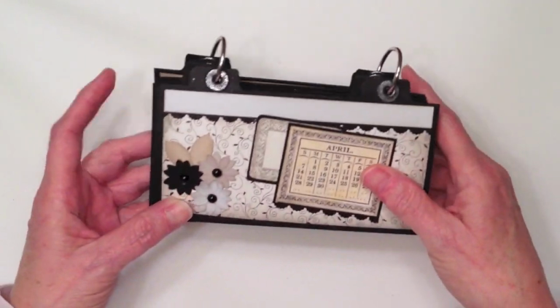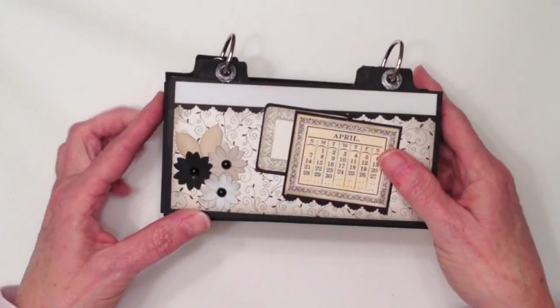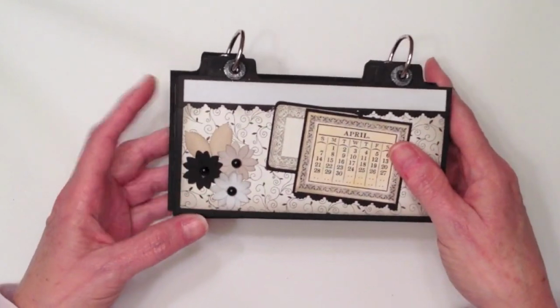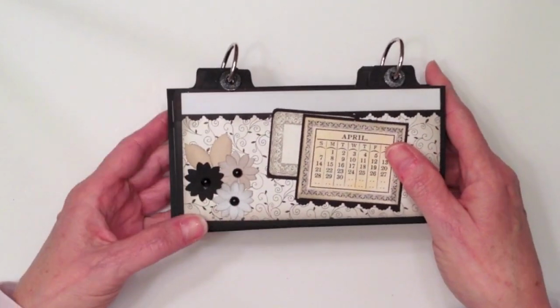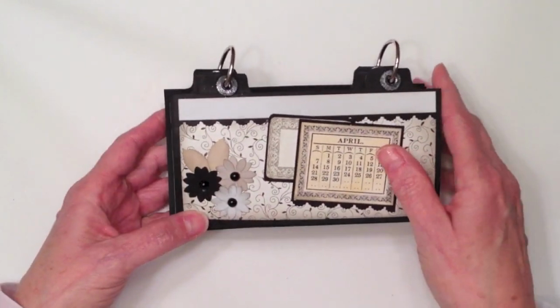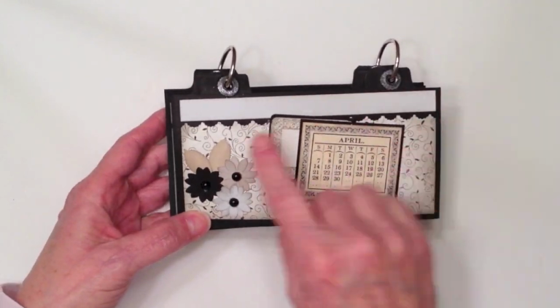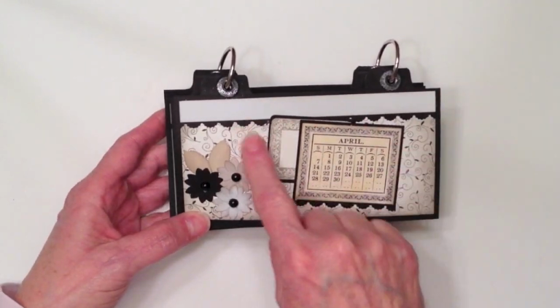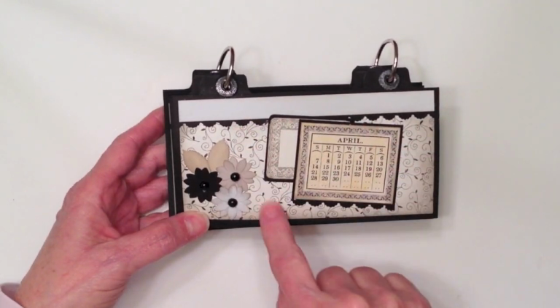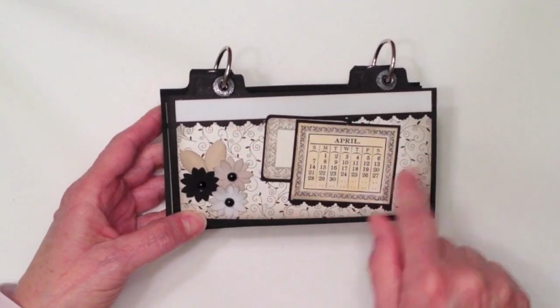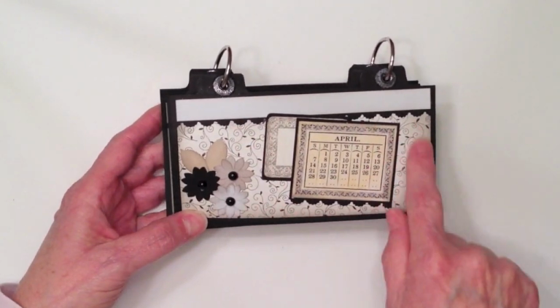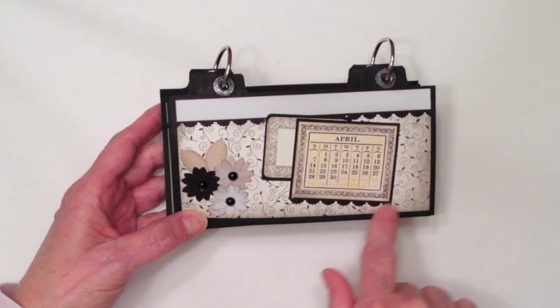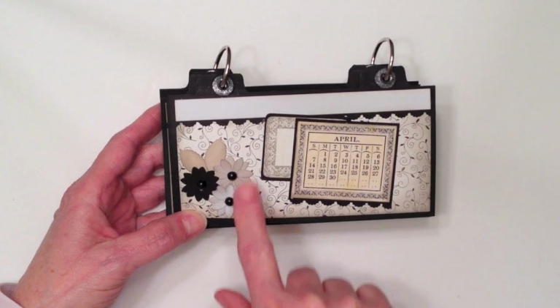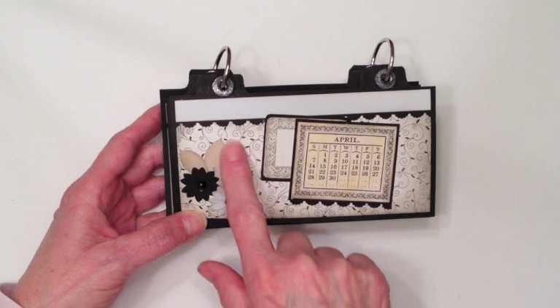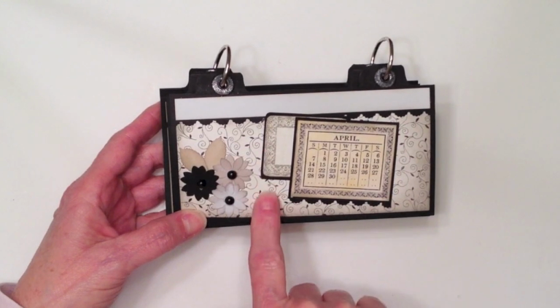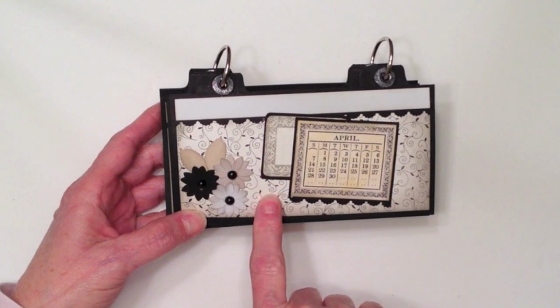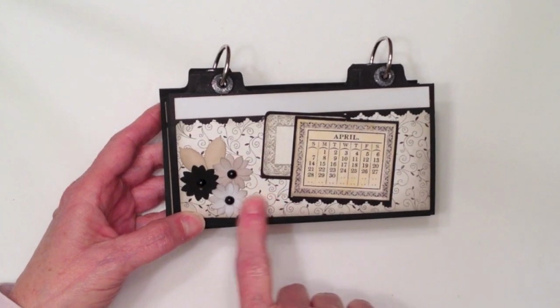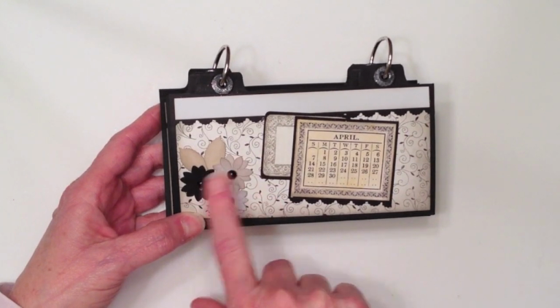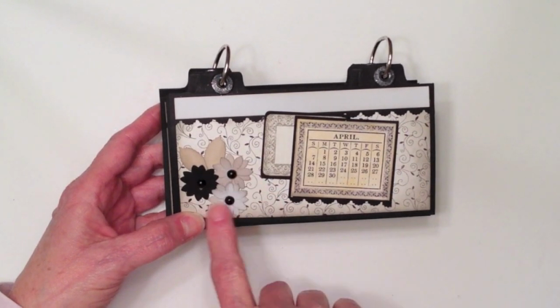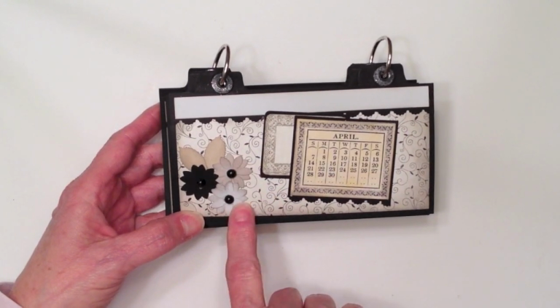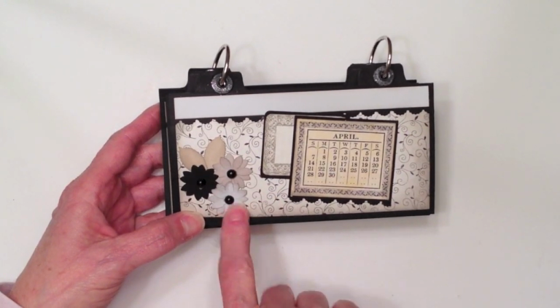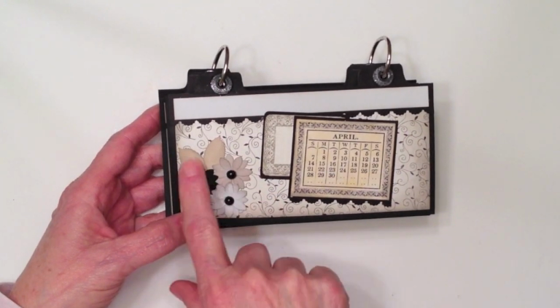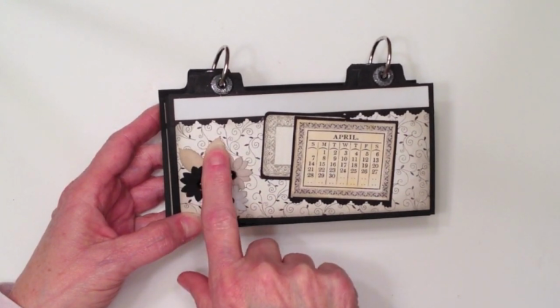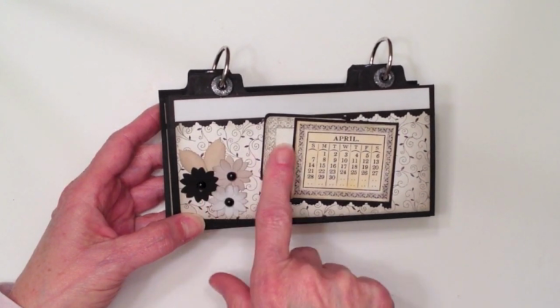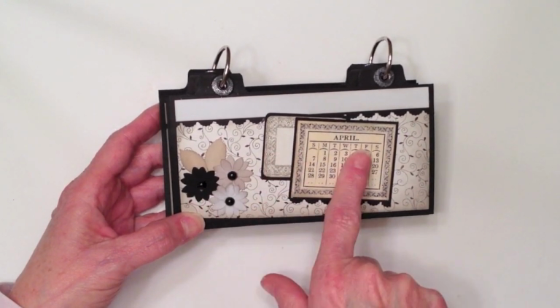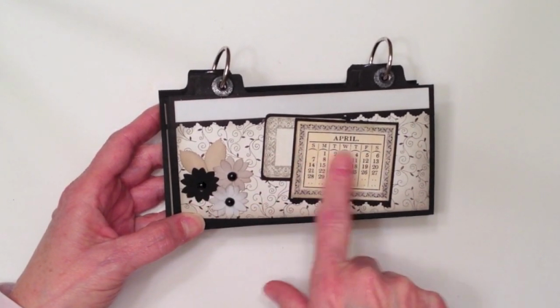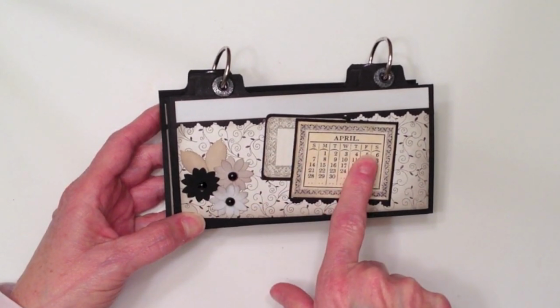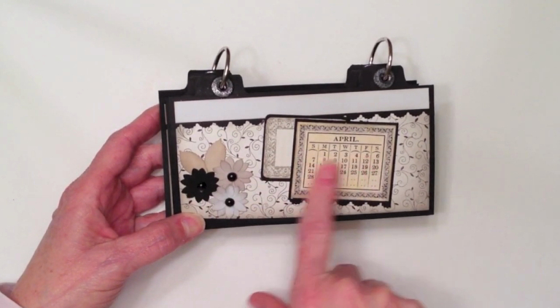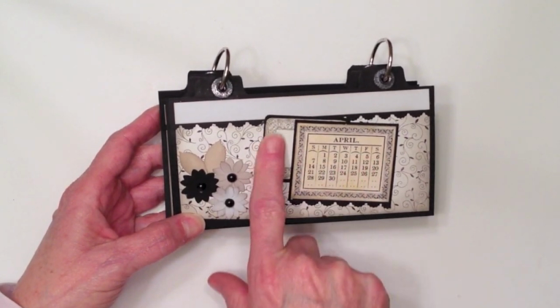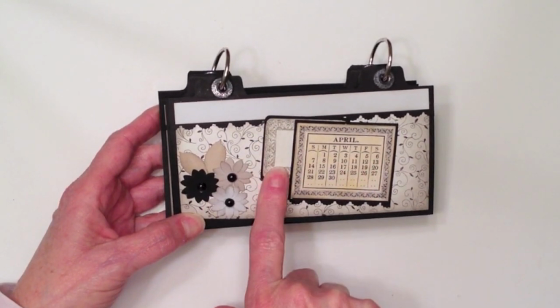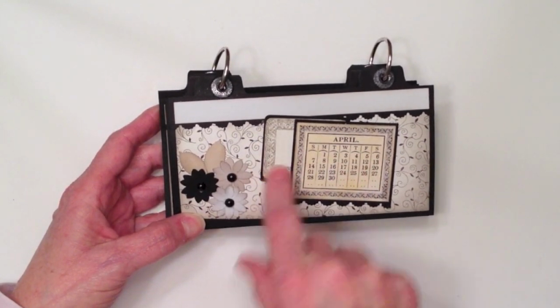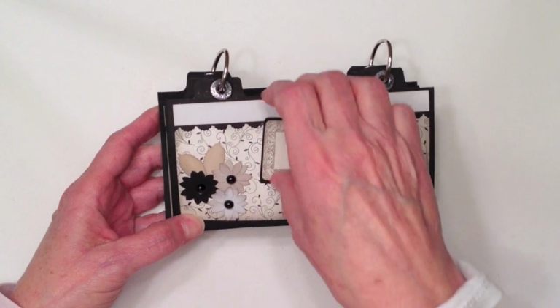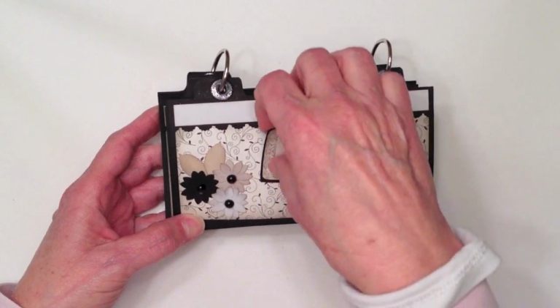For April, I used the little floral swirl here. Again, the three flowers, the leaves, and the April calendar and the little tag.